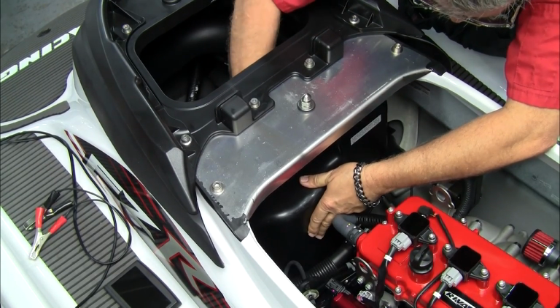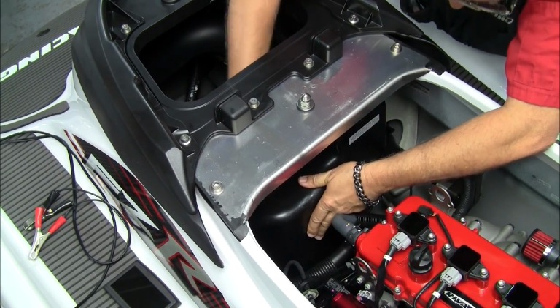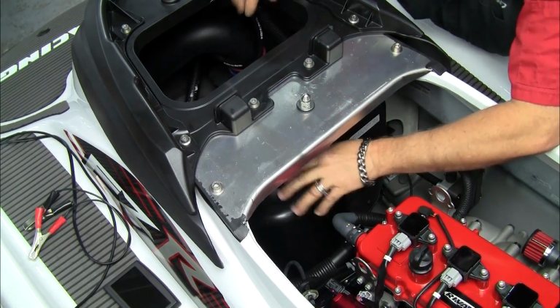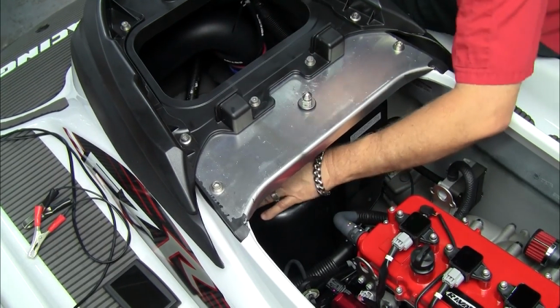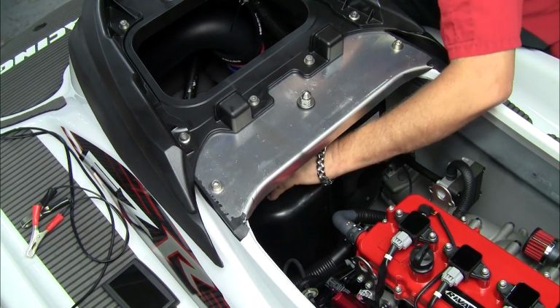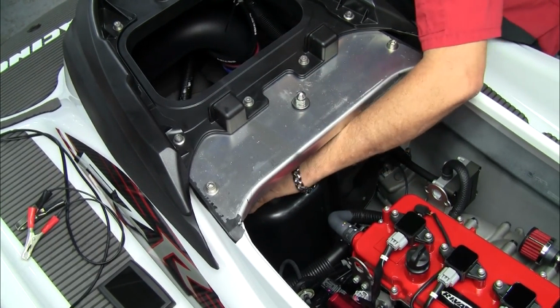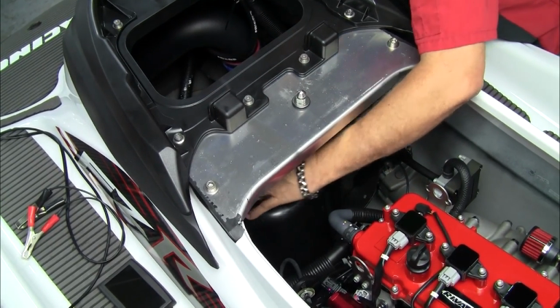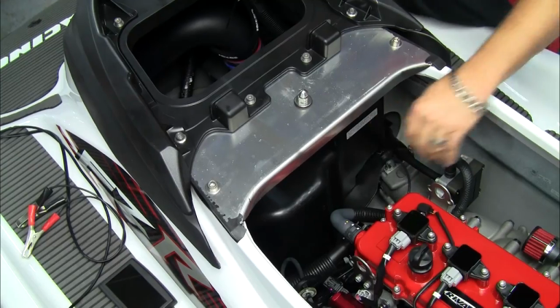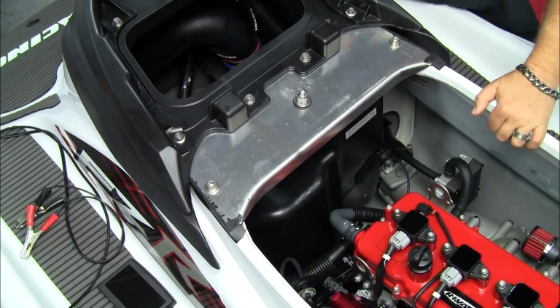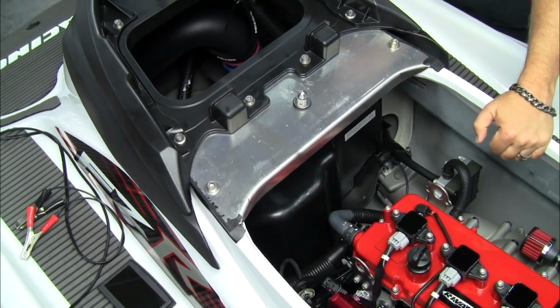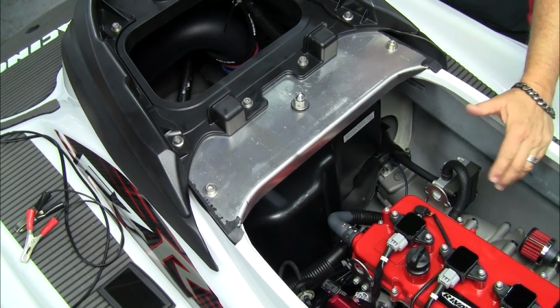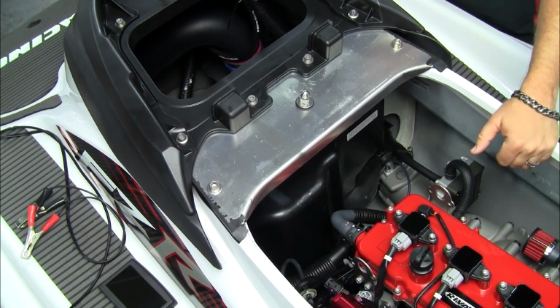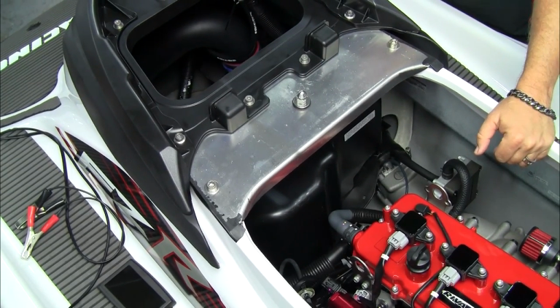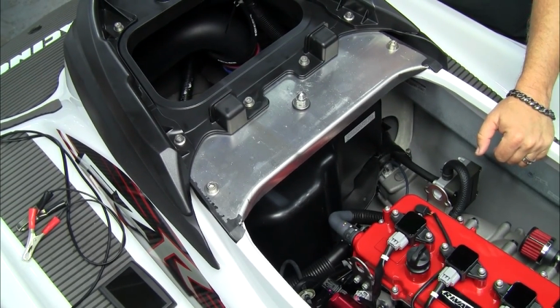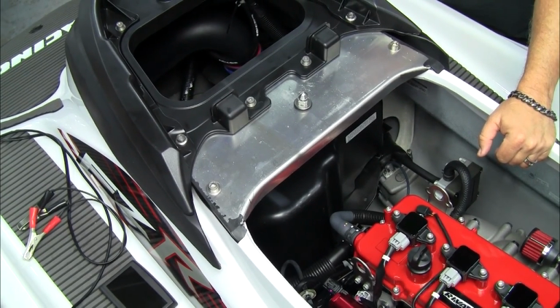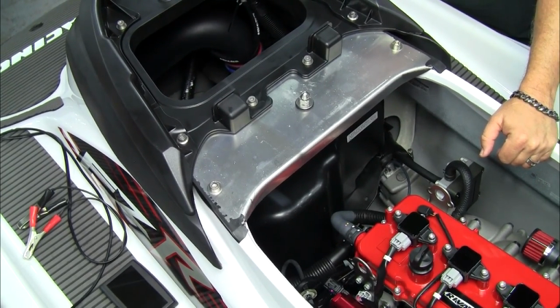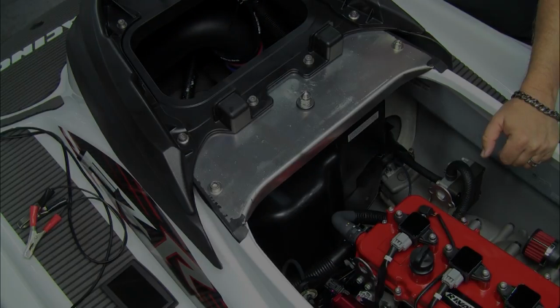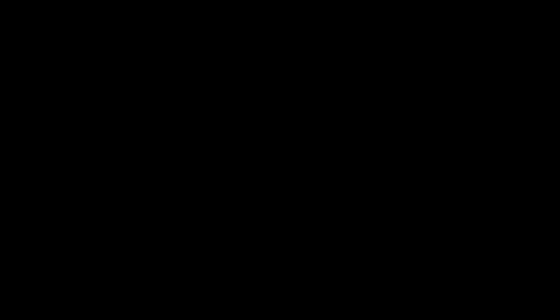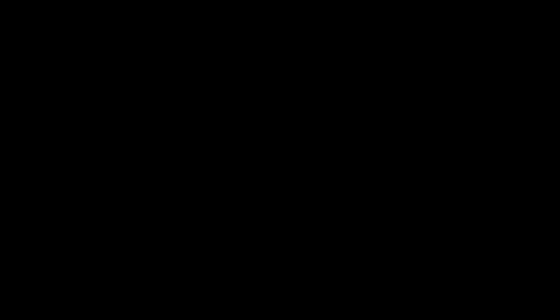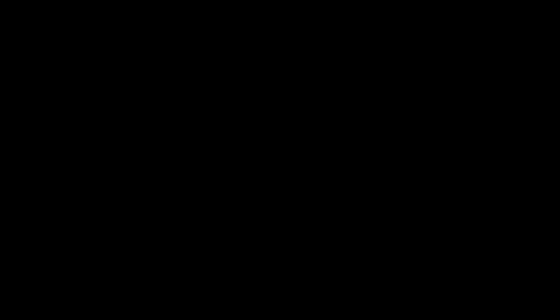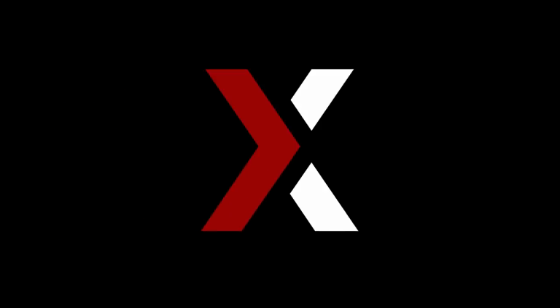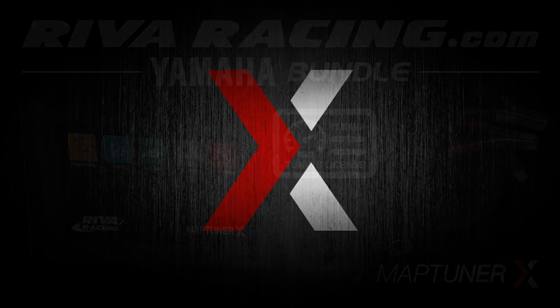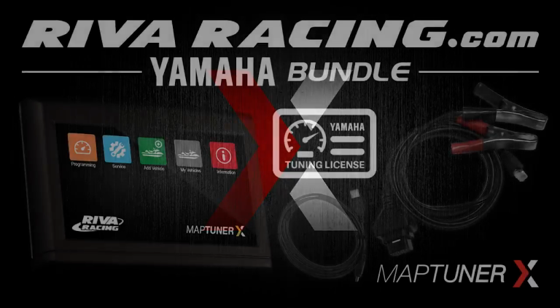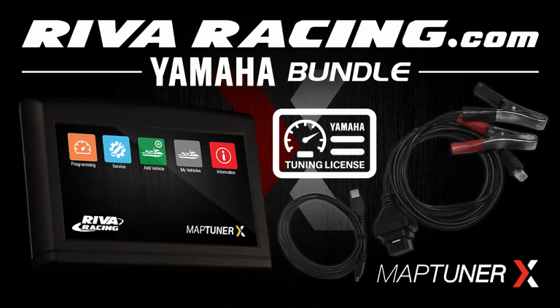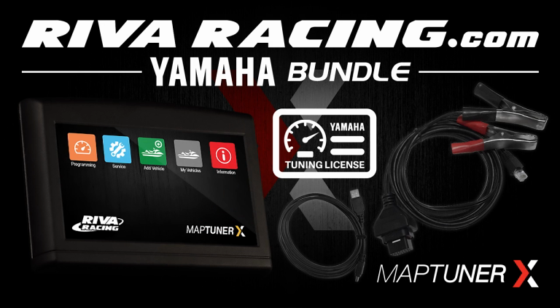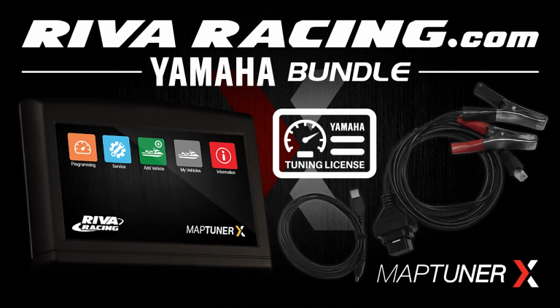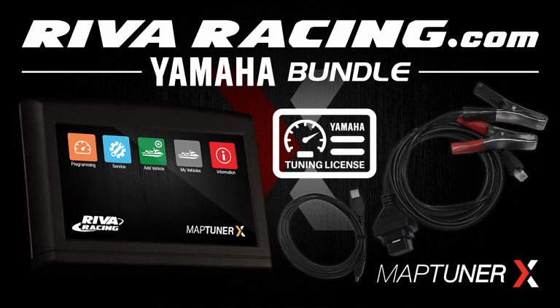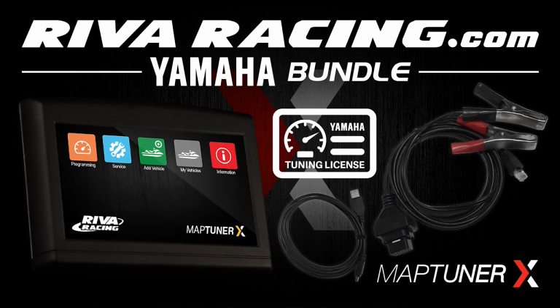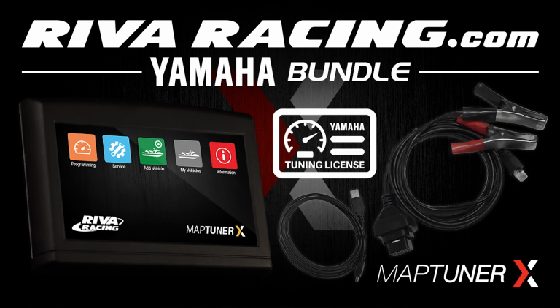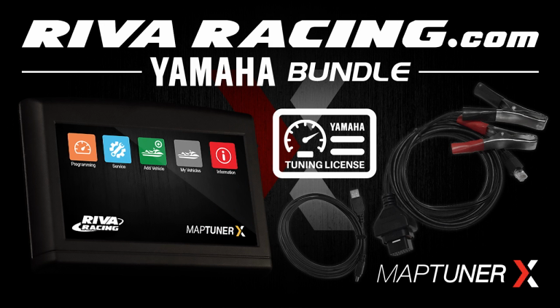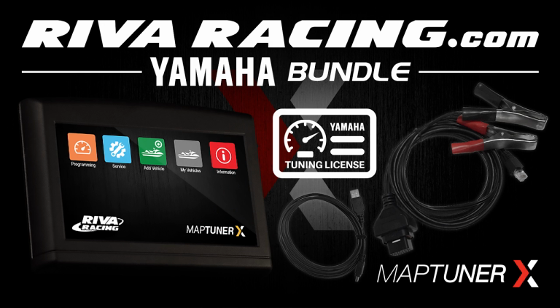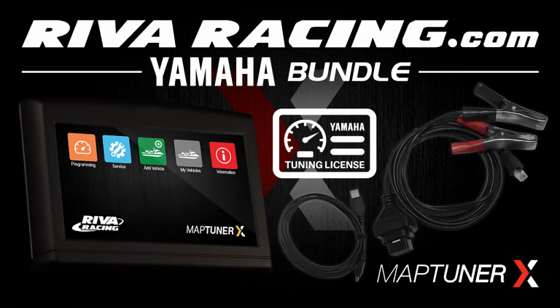You have completed the process of upgrading your ECU with the Reva MapTuner X. For more information about available MapTuner products, visit our product information page at revaracing.com.